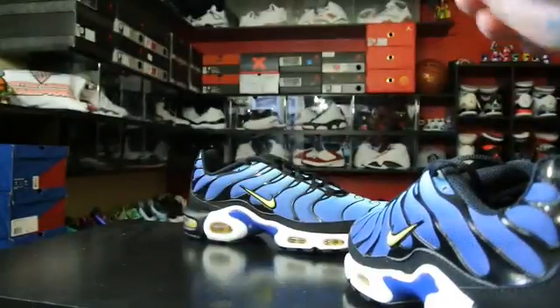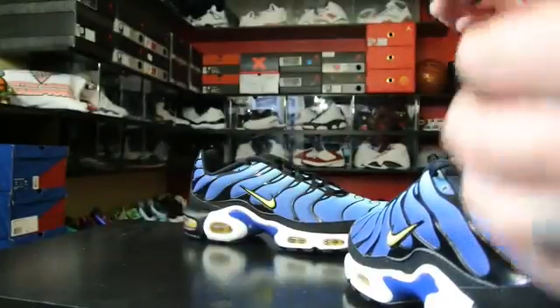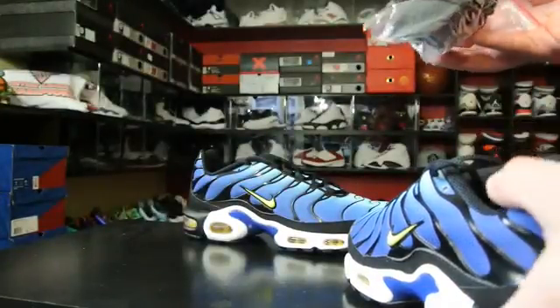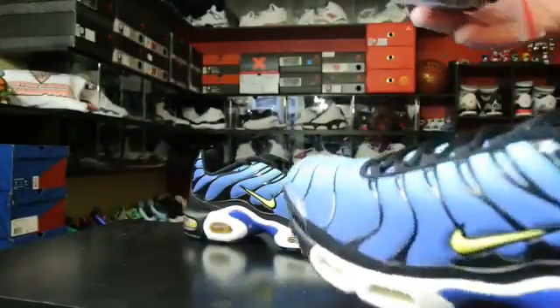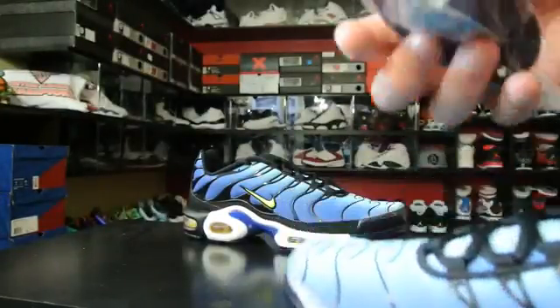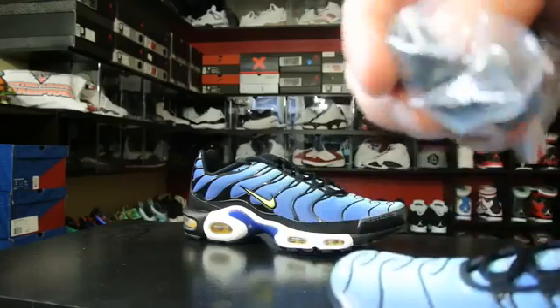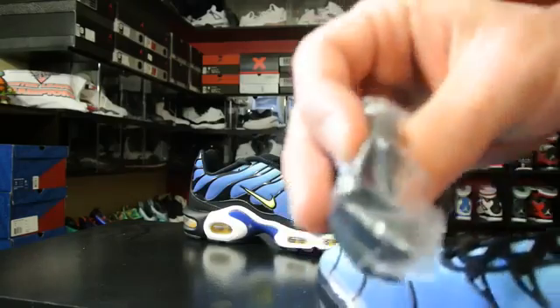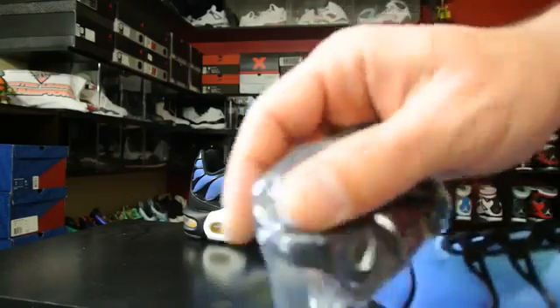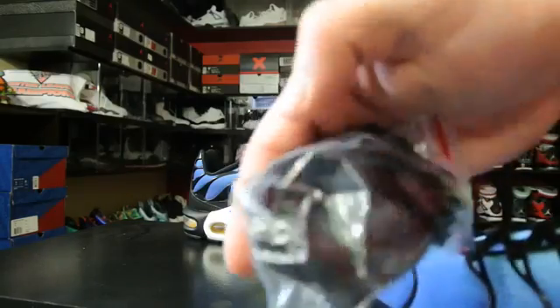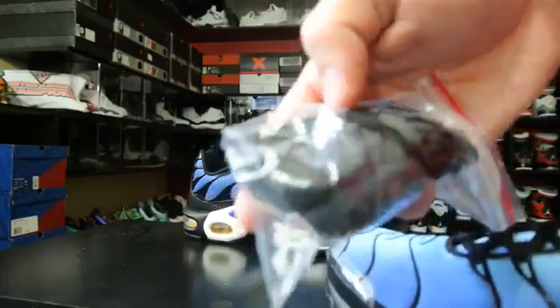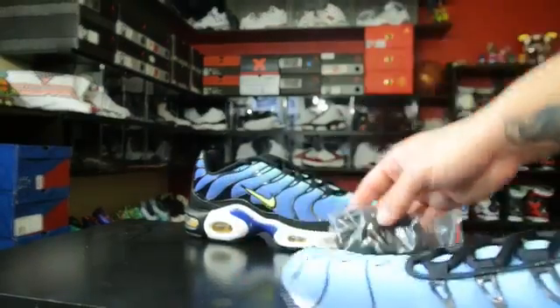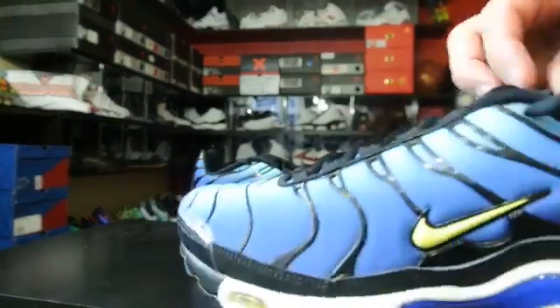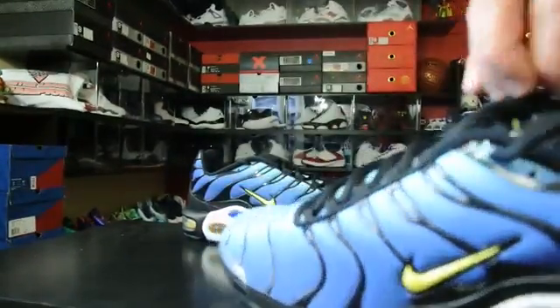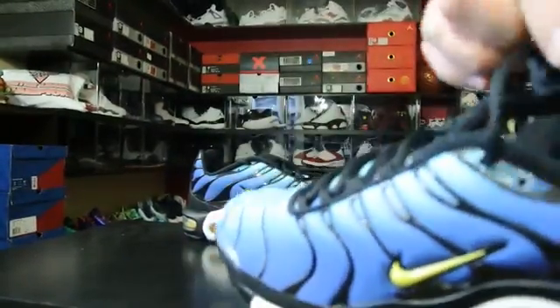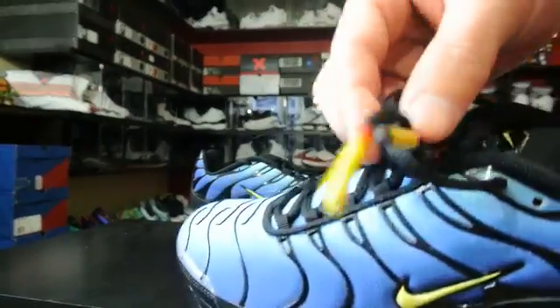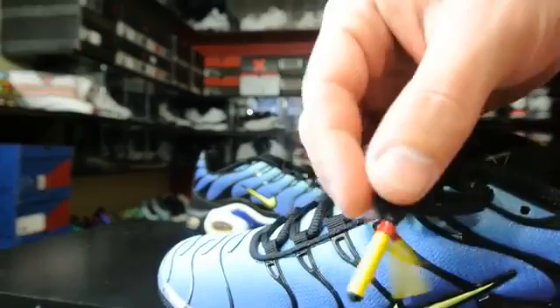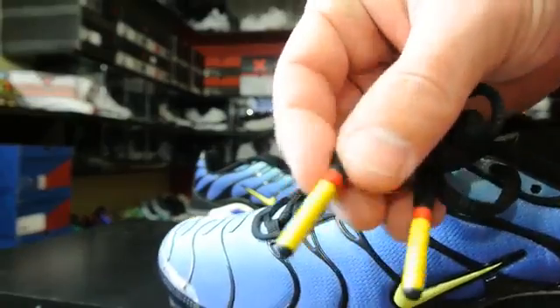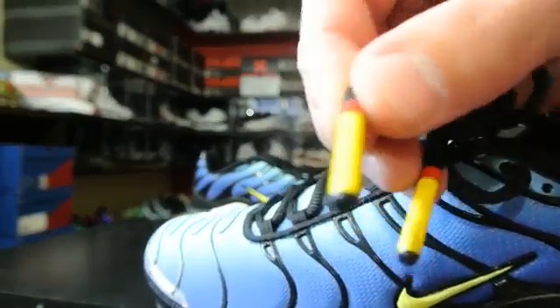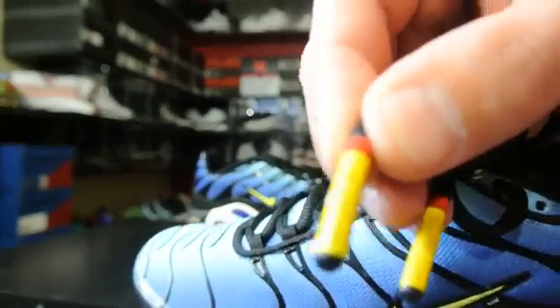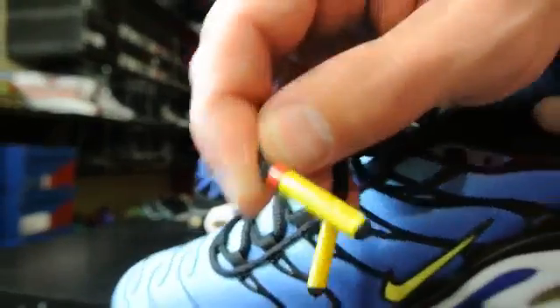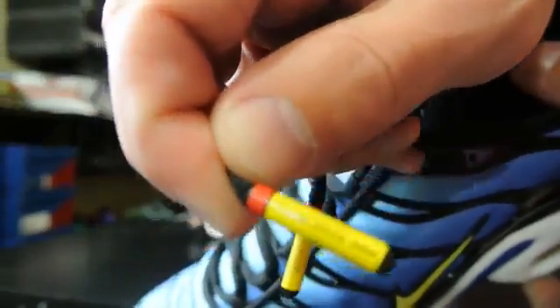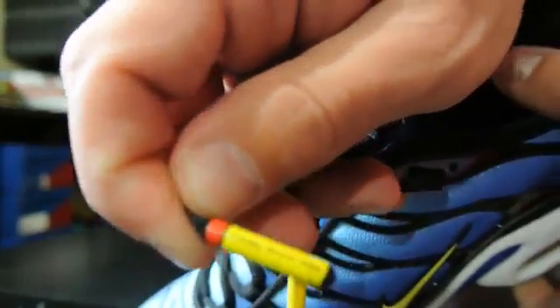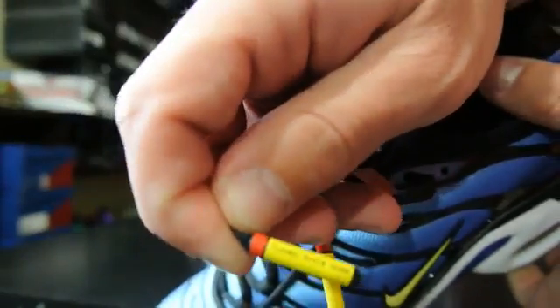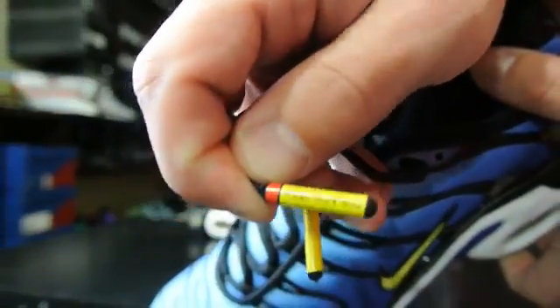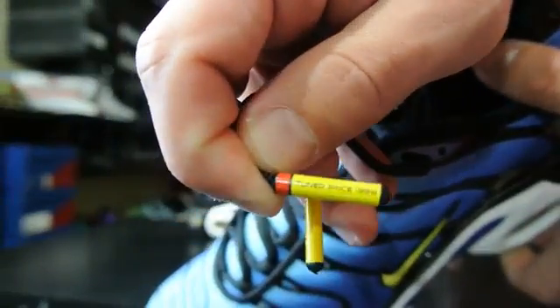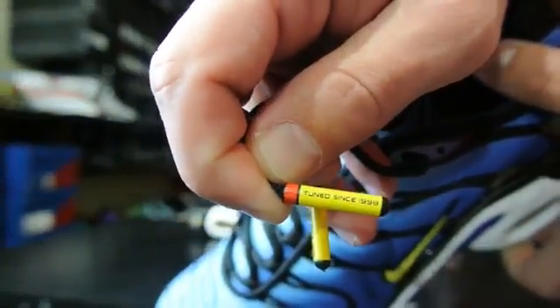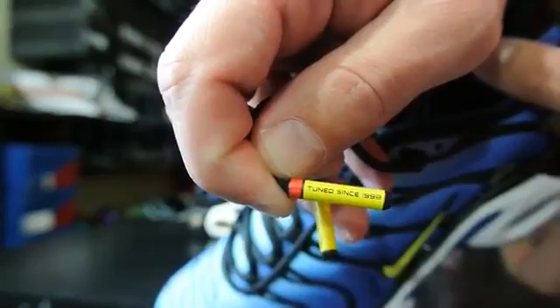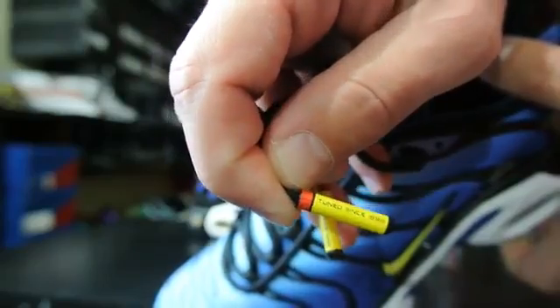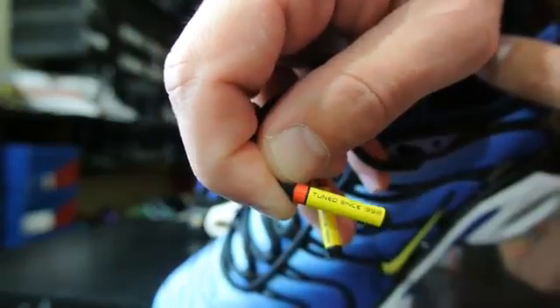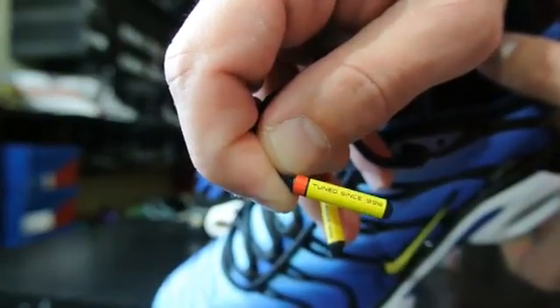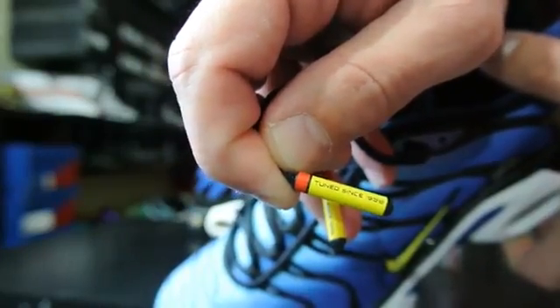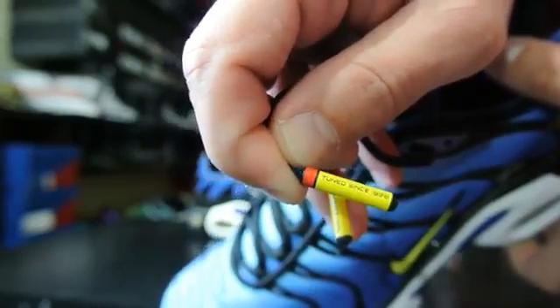I don't know why the extra laces are black — they just have like regular tips on them. But then these ones are black and they have these tips here, and it says 'Tuned Since '99, 1999.'